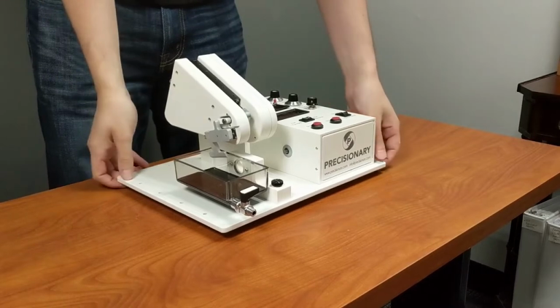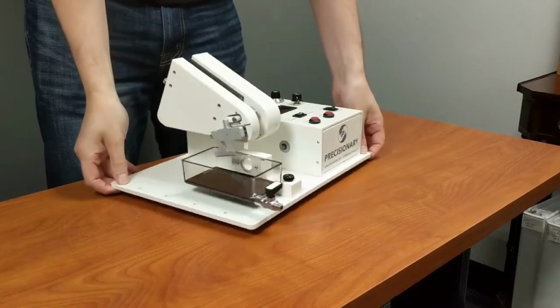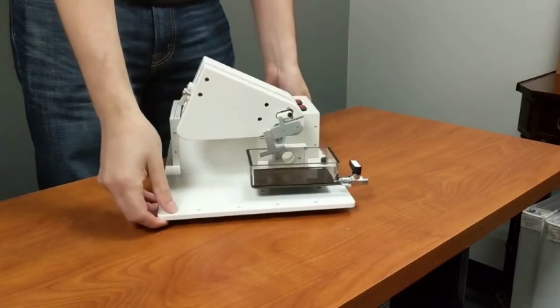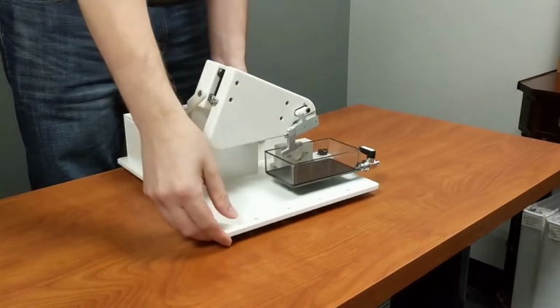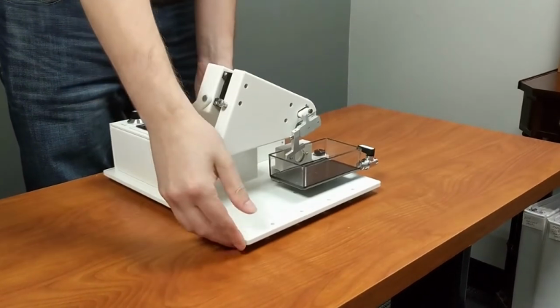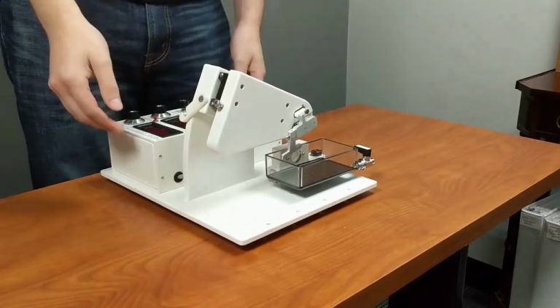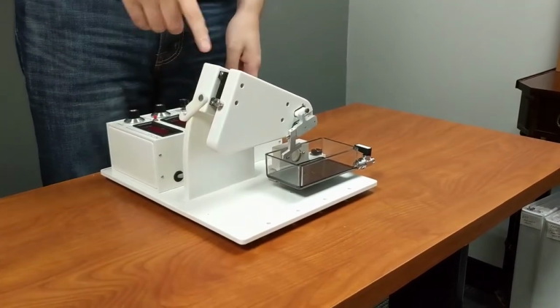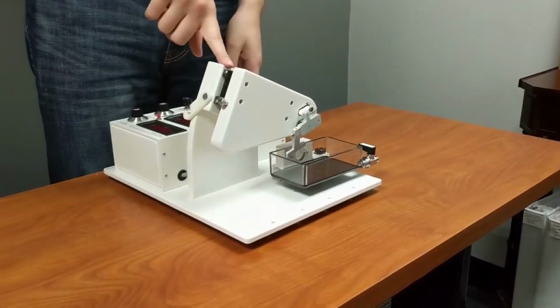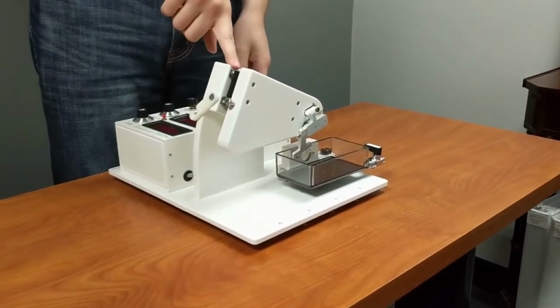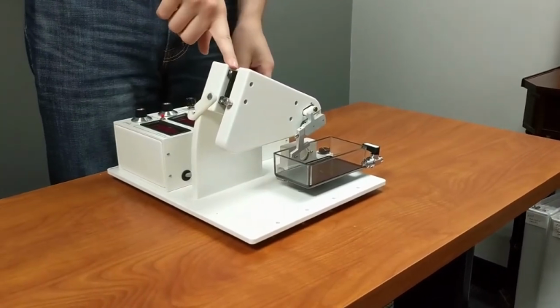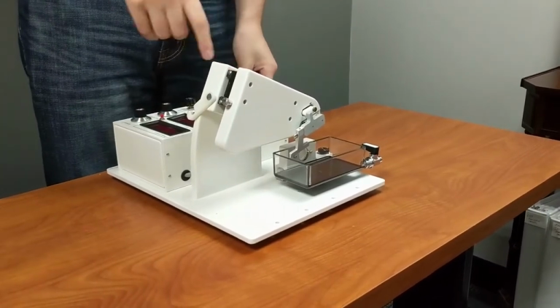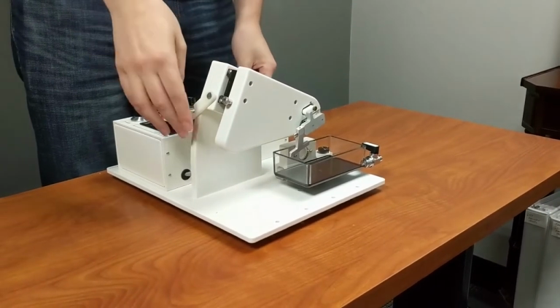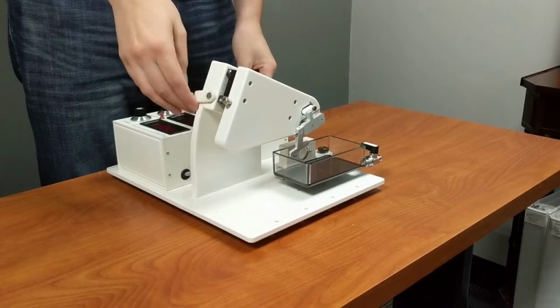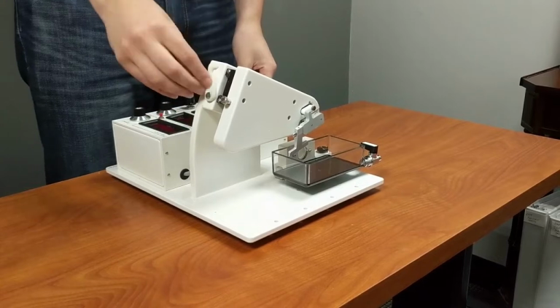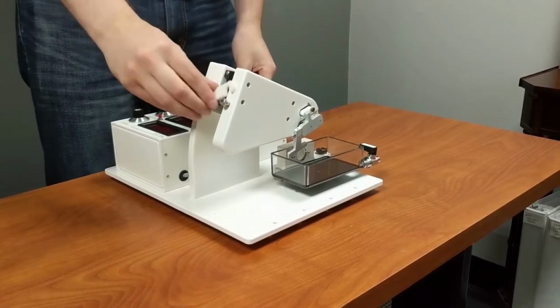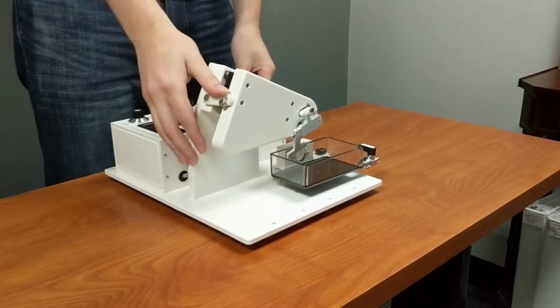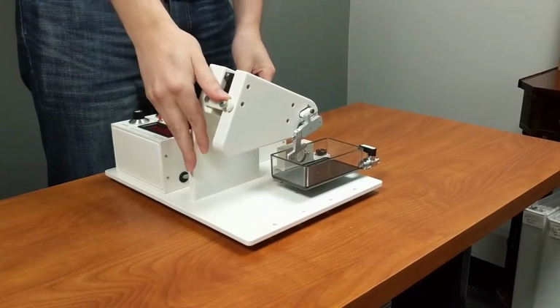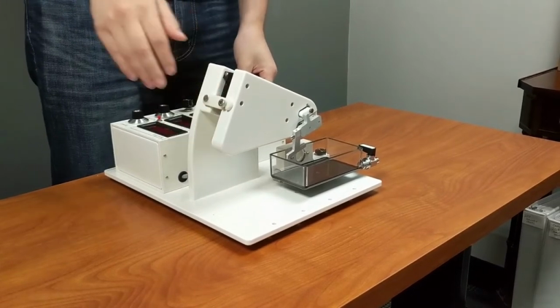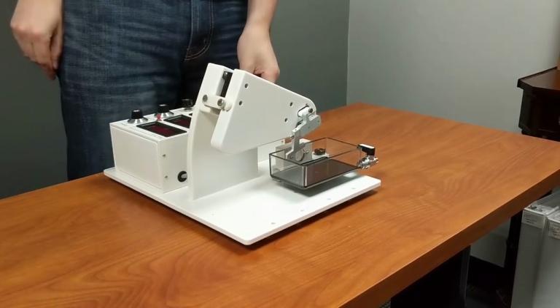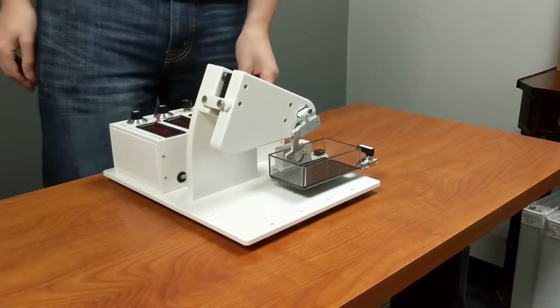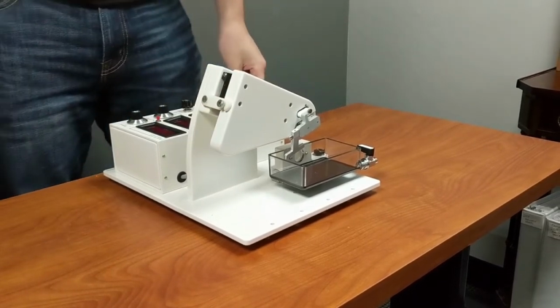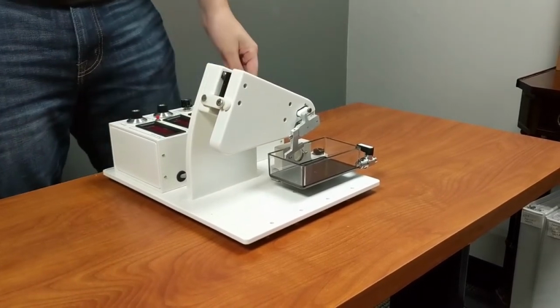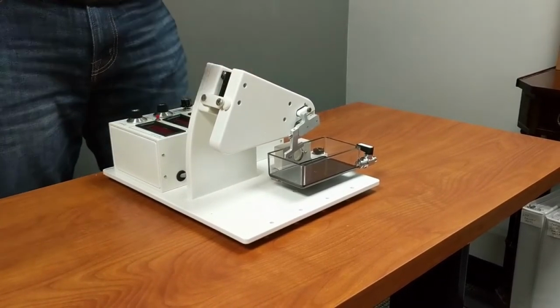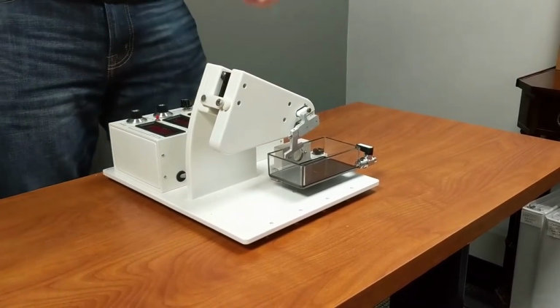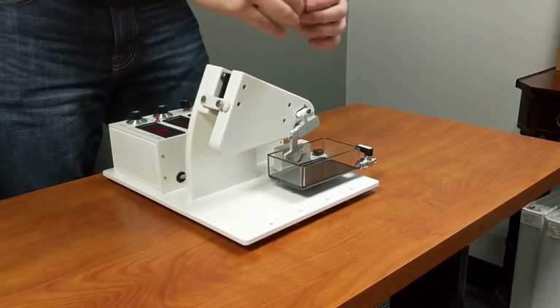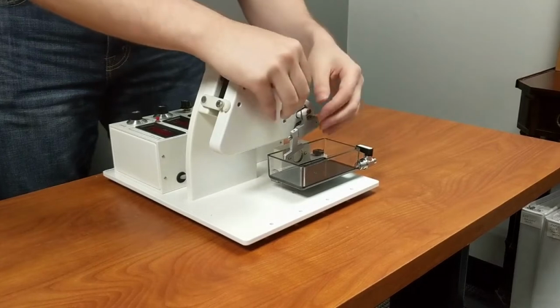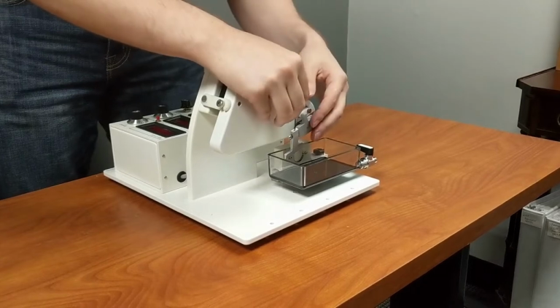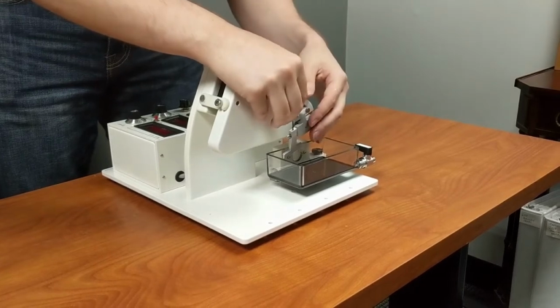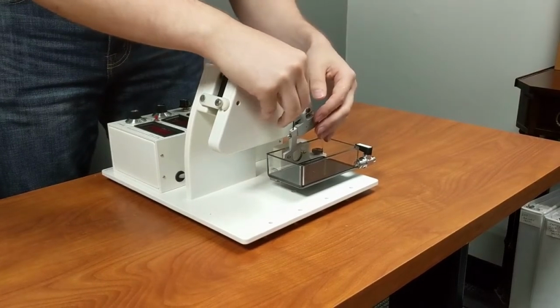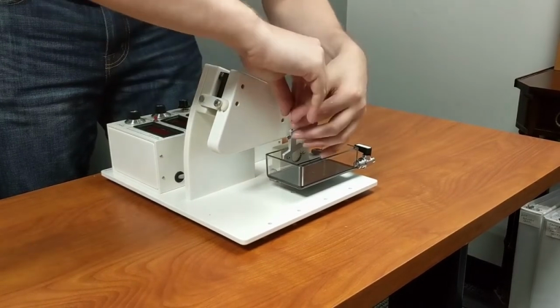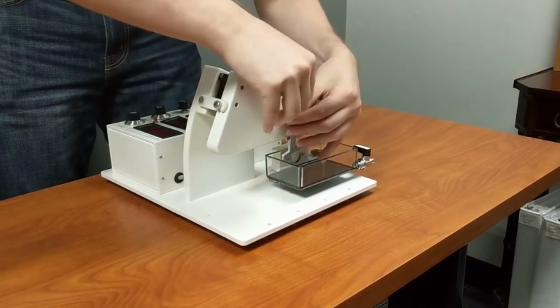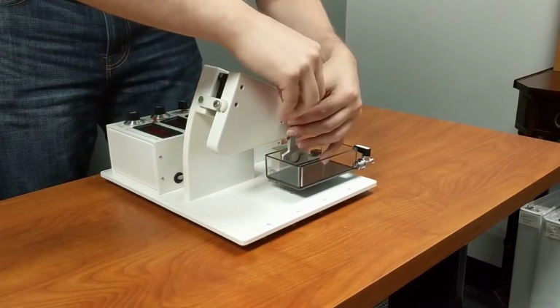First, make sure the cutting arm is fully pushed back. Then secure the transportation fixture. Remove the blade holder and tape it to the base of the machine.